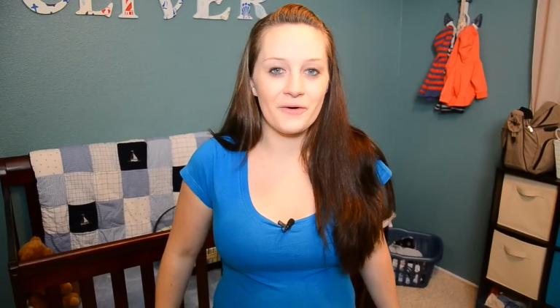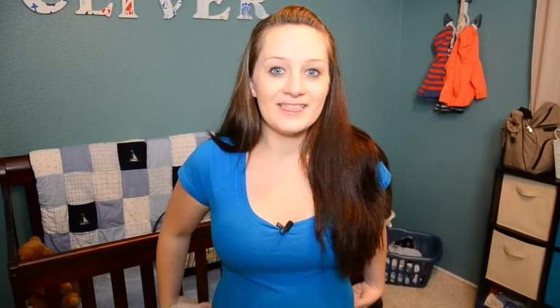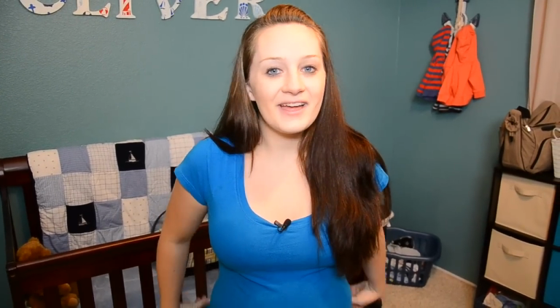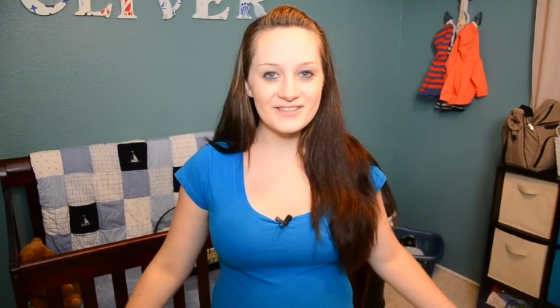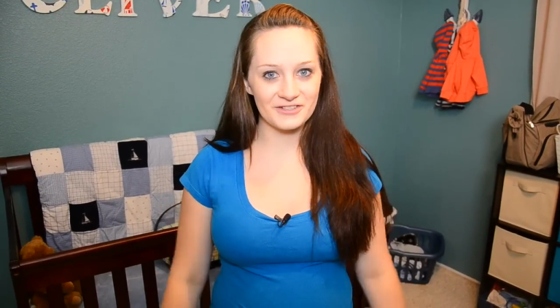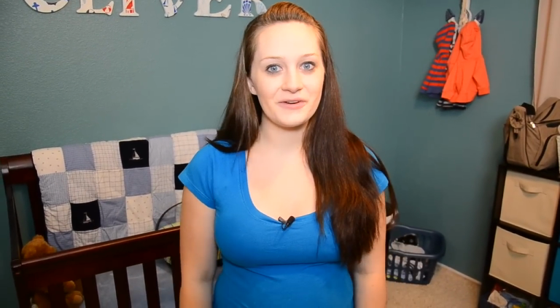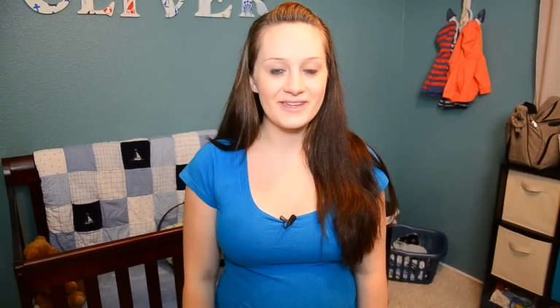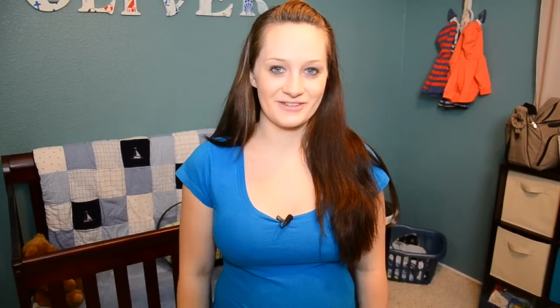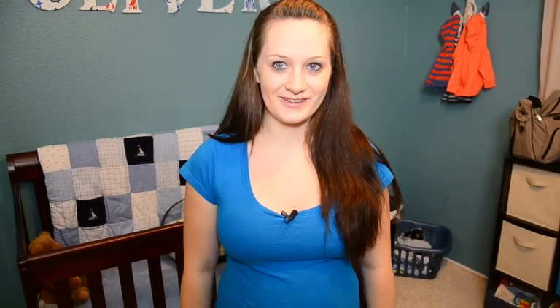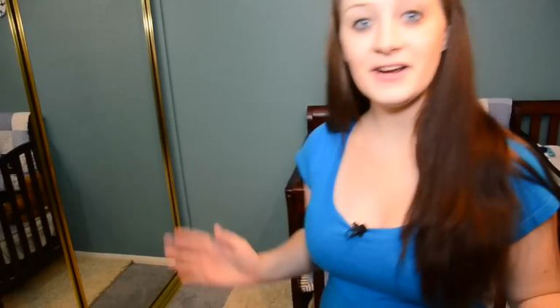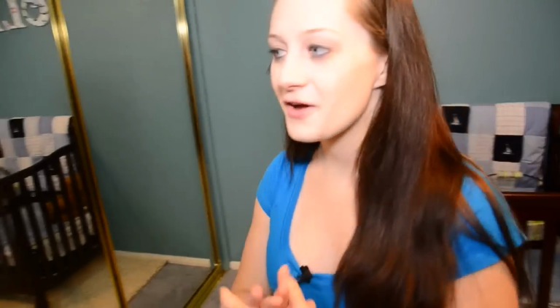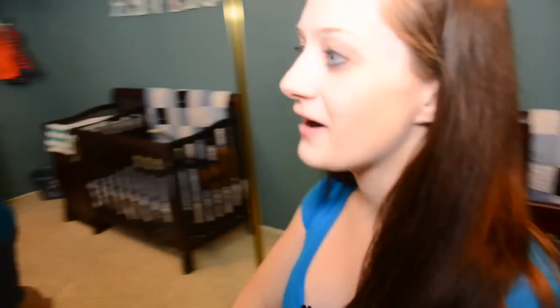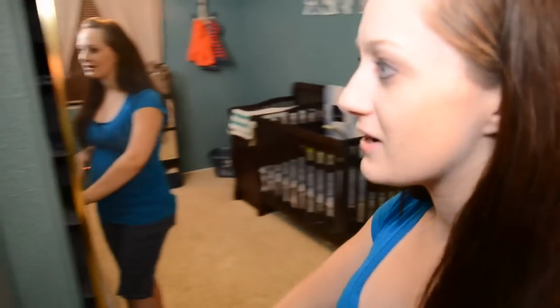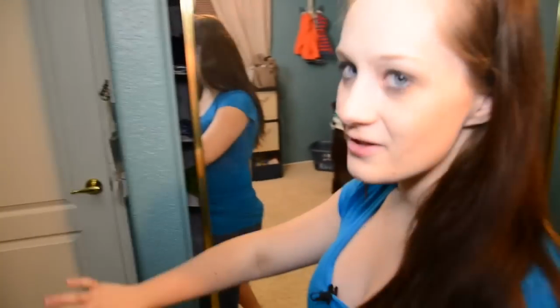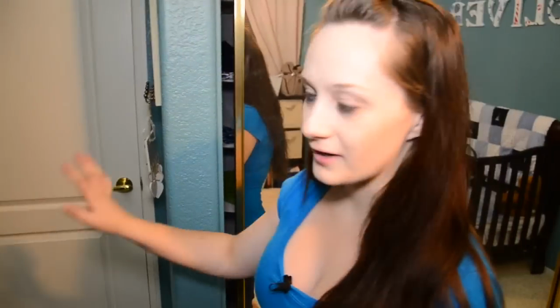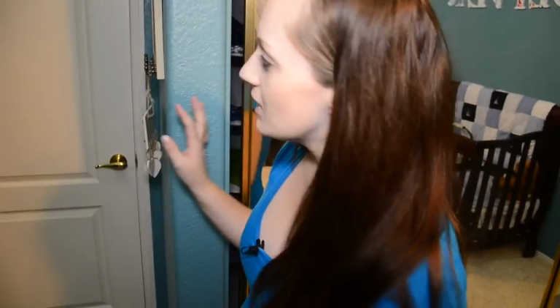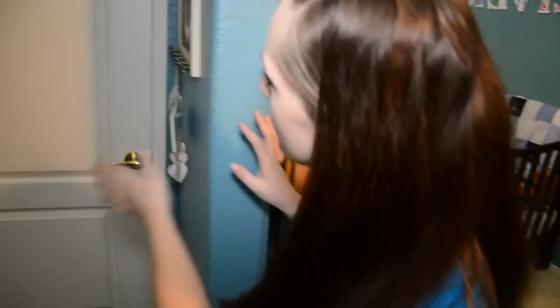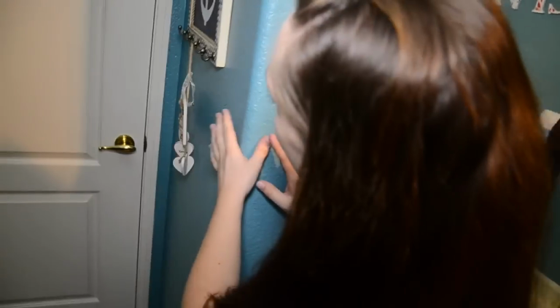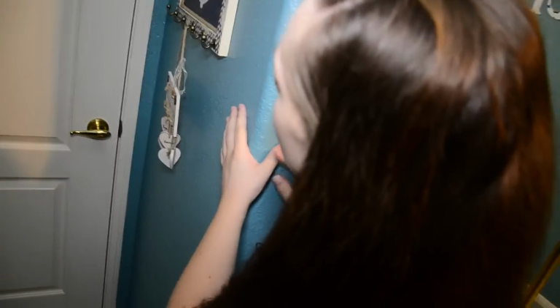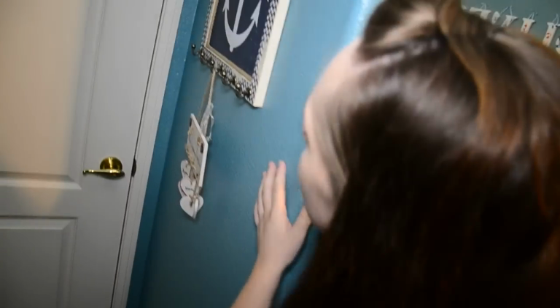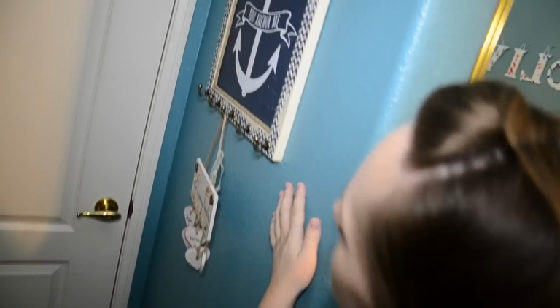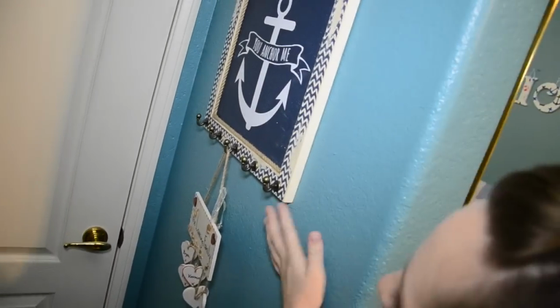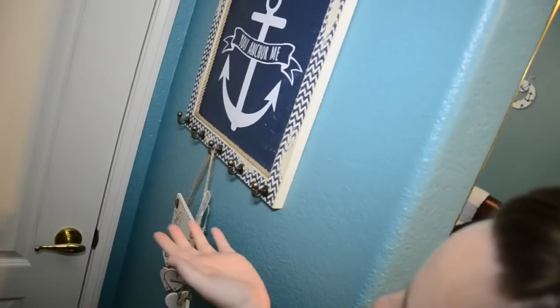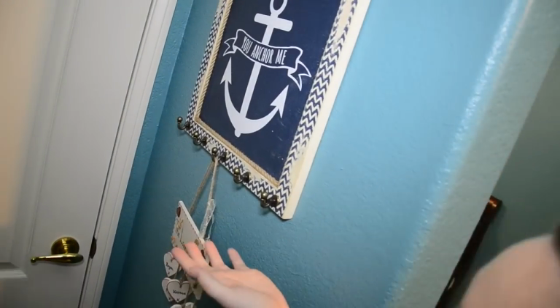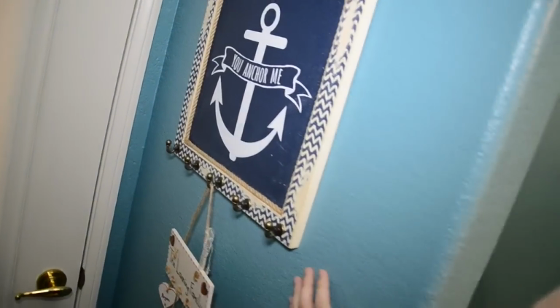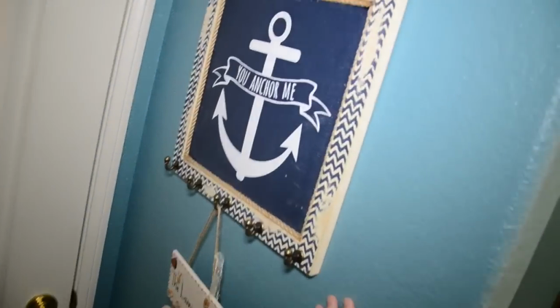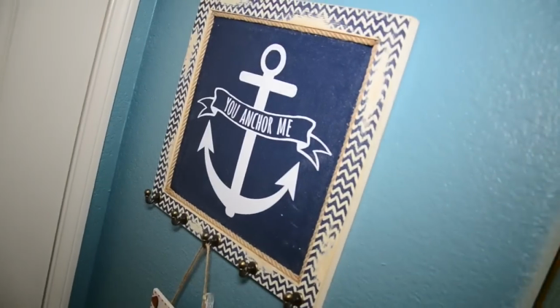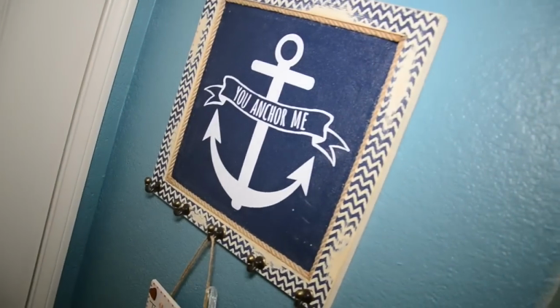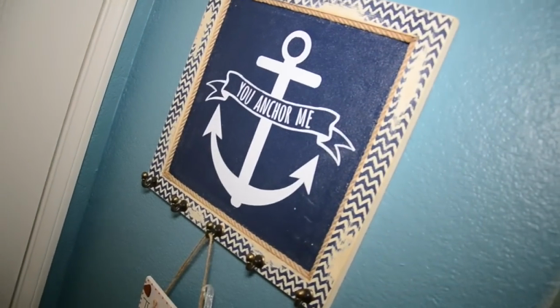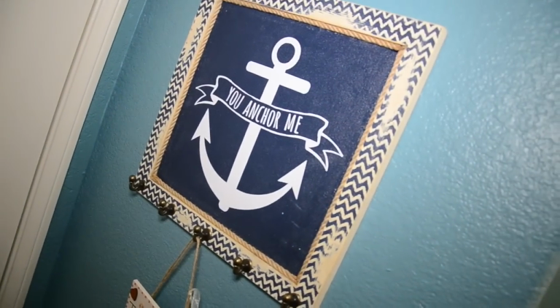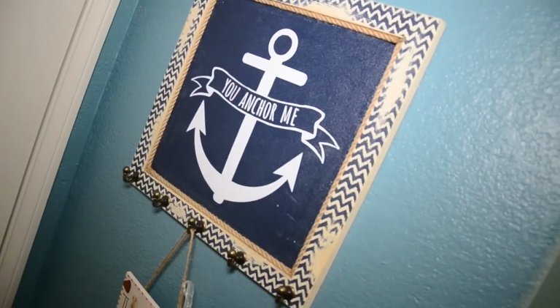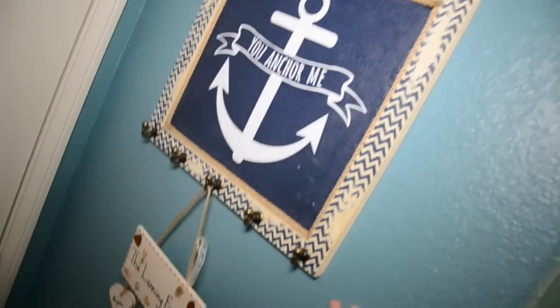So let's go ahead and get started on showing you his nursery. Right over here, right as you walk in, we have a little painting of some sort that just says, 'You Anchor Me.'